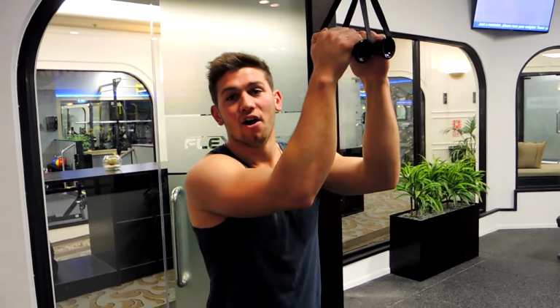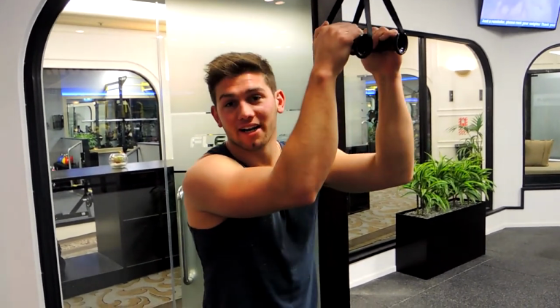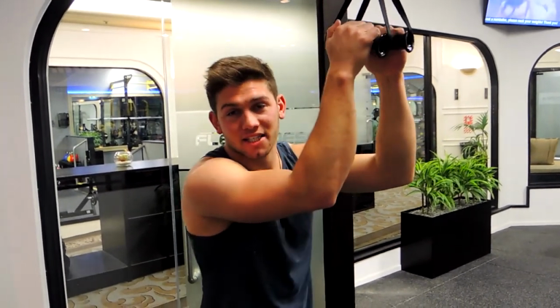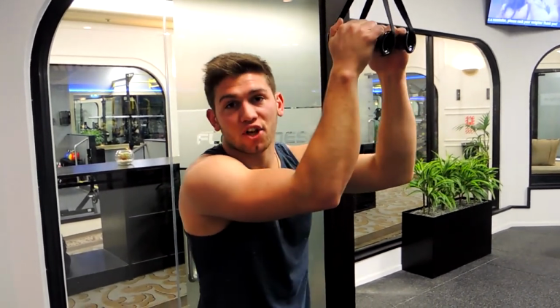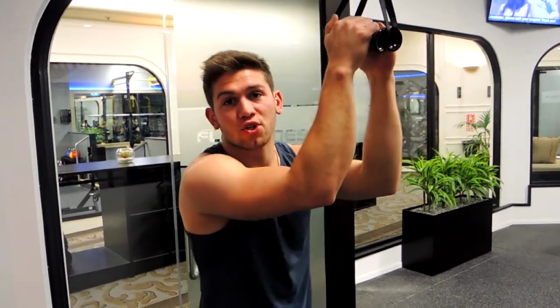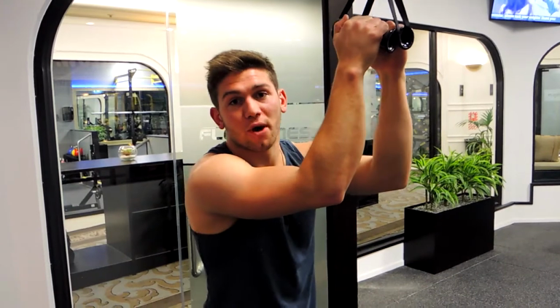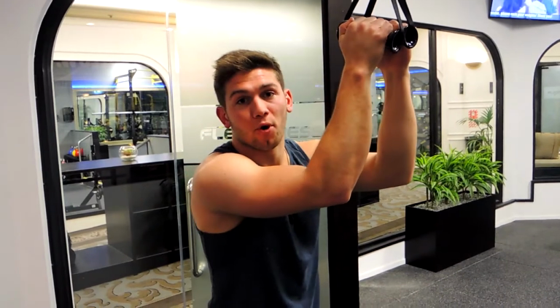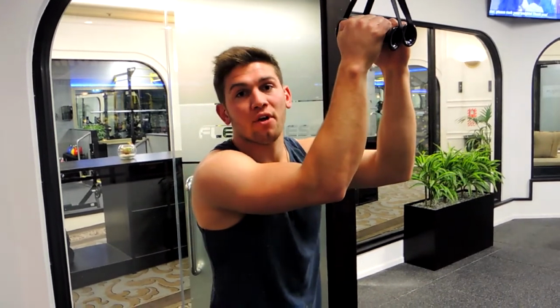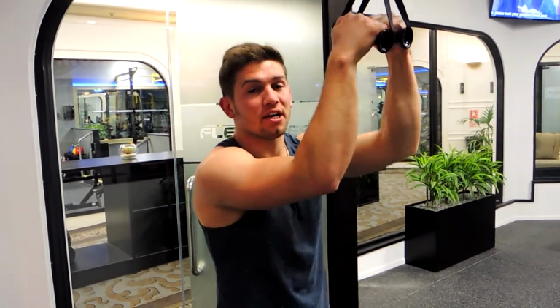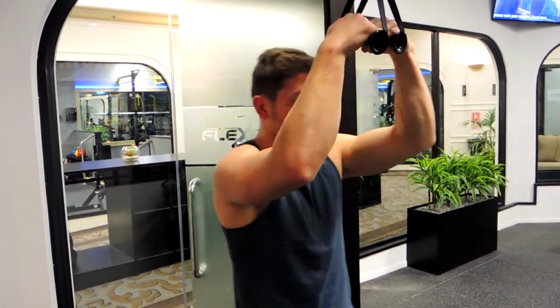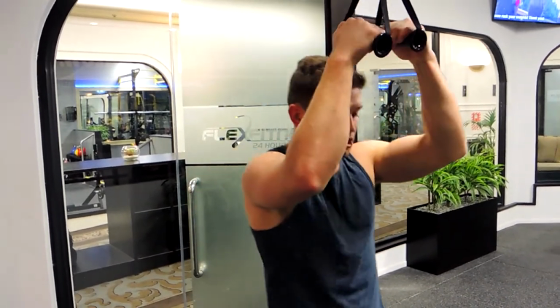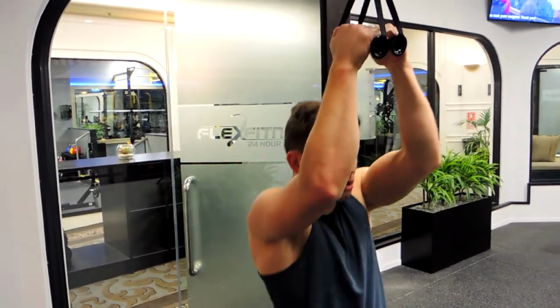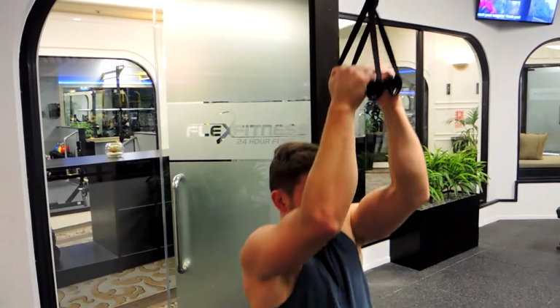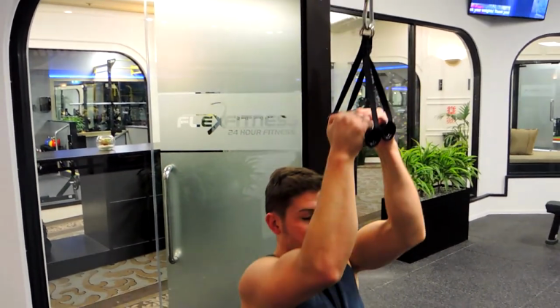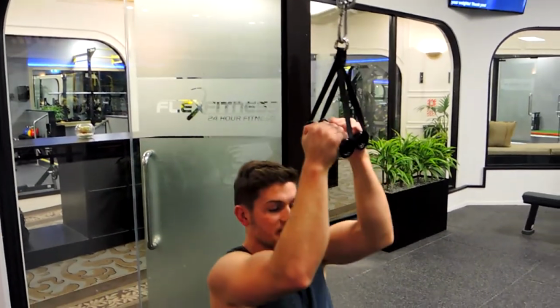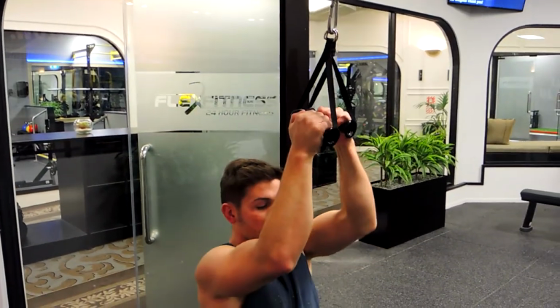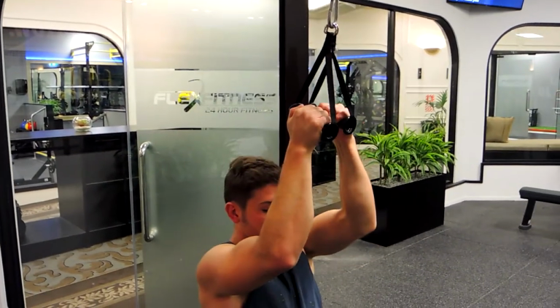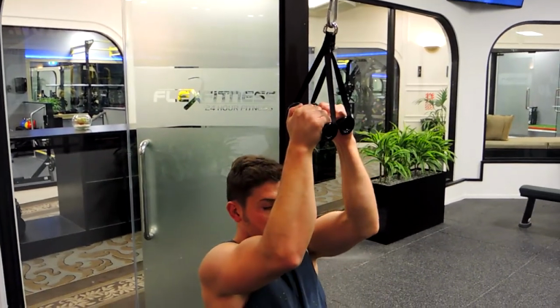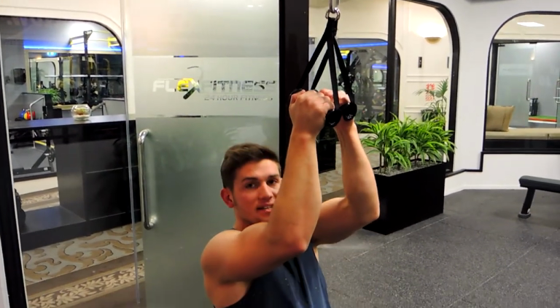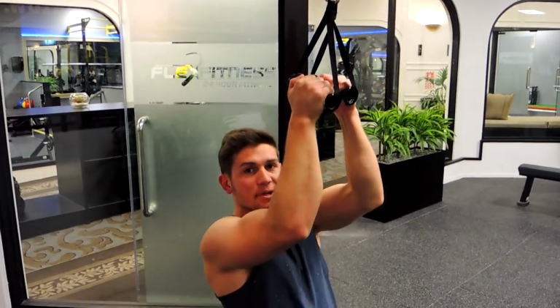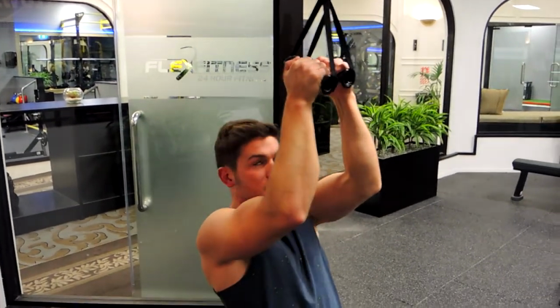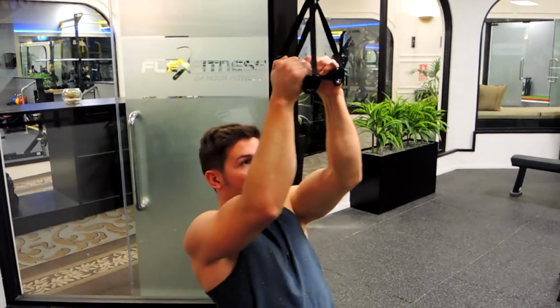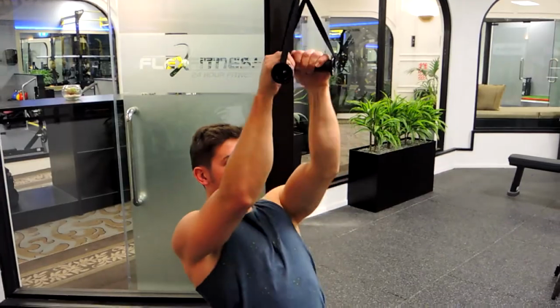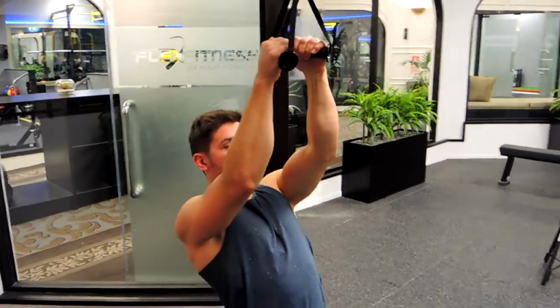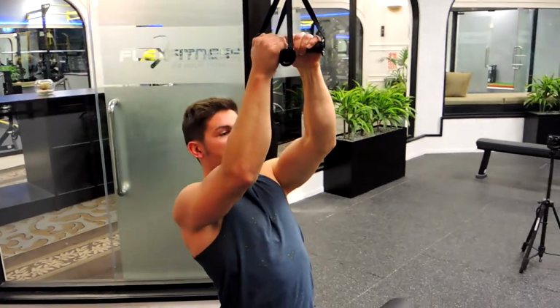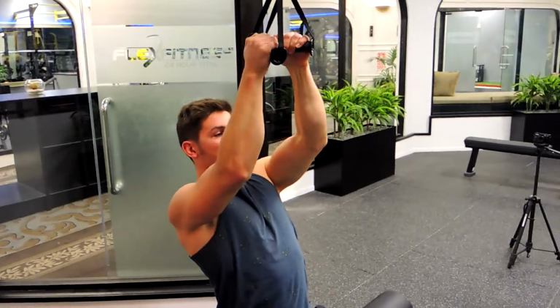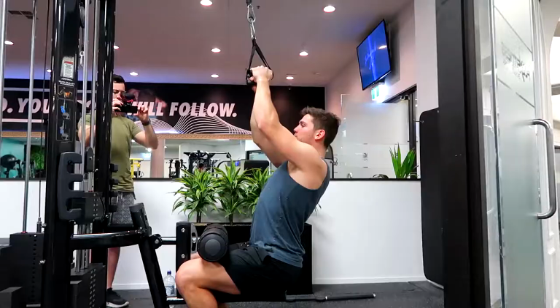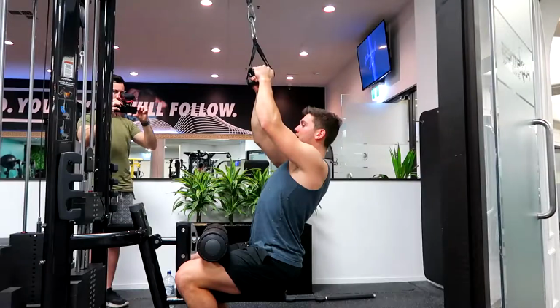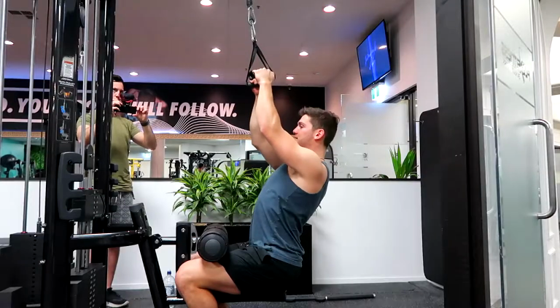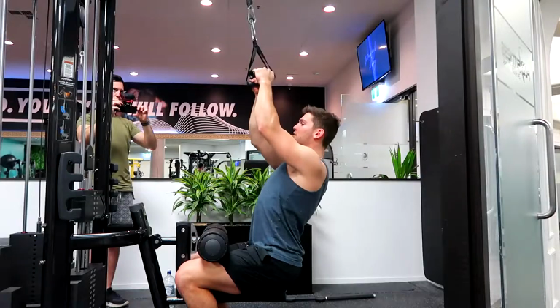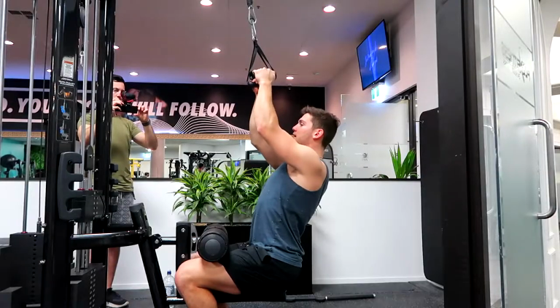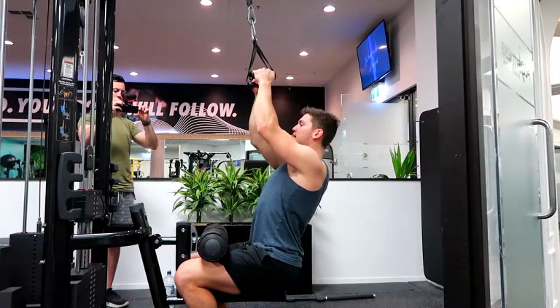All right guys, this is a close grip pull down. Sitting down, push your knees up against the support, keeping that chest up, shoulders back and down.